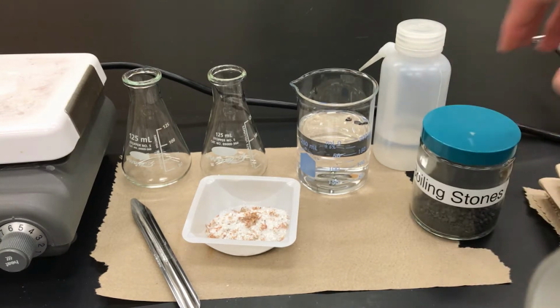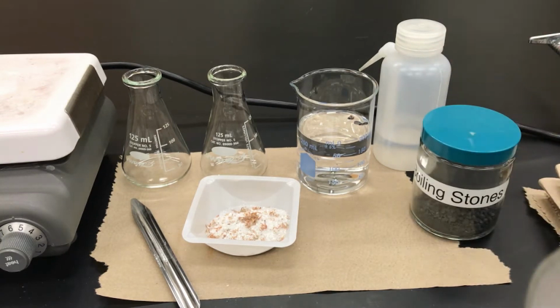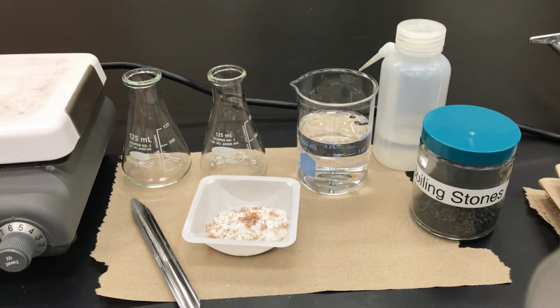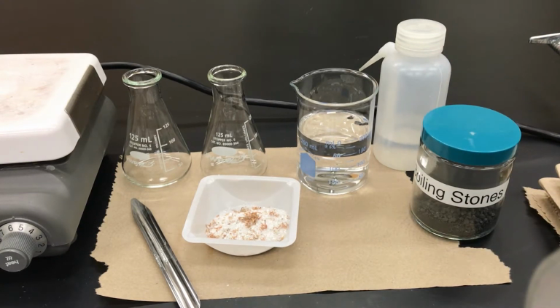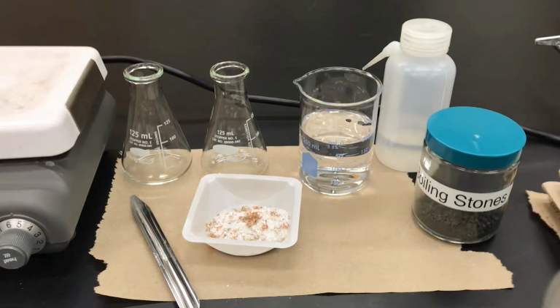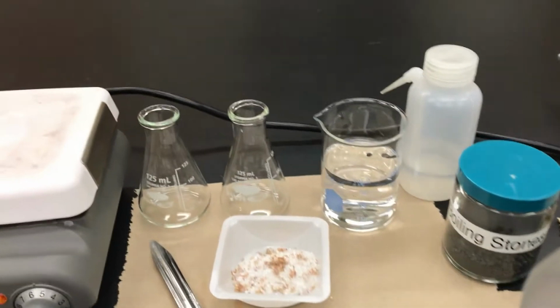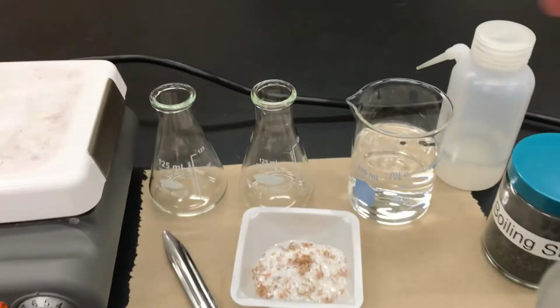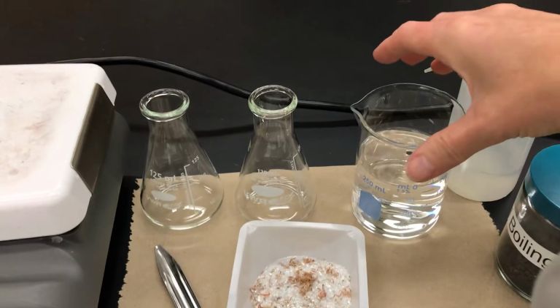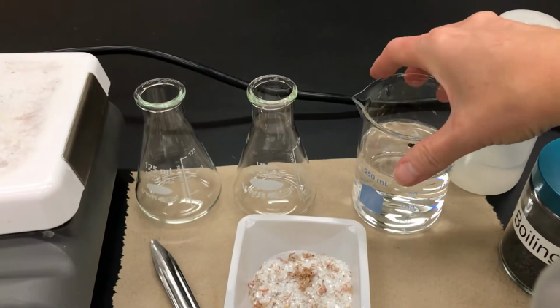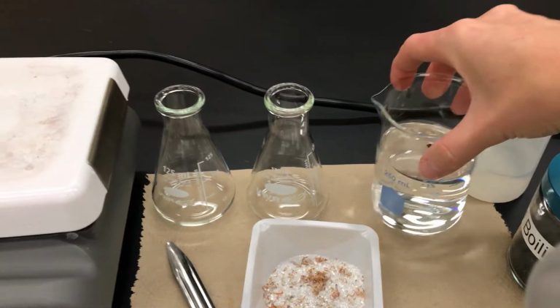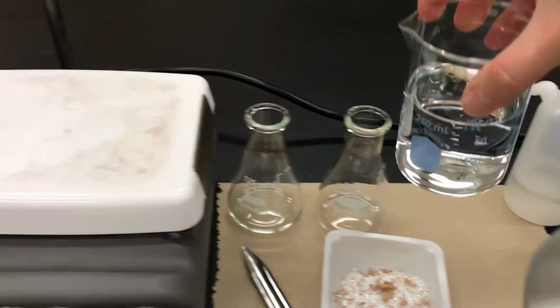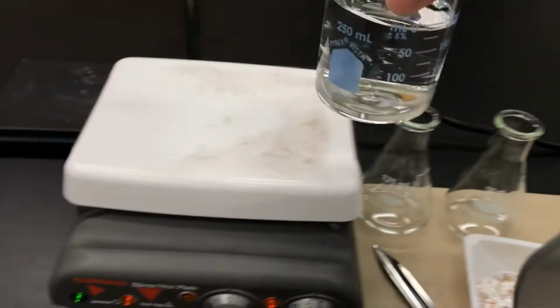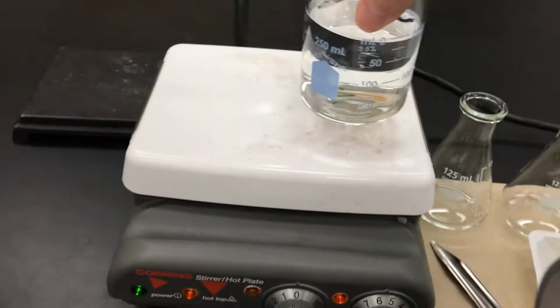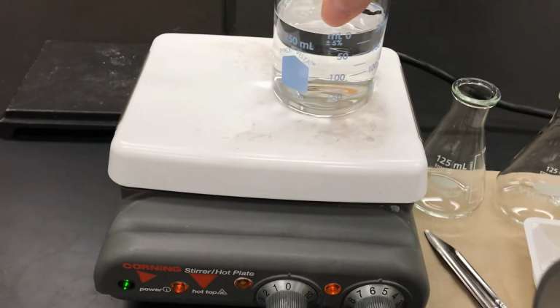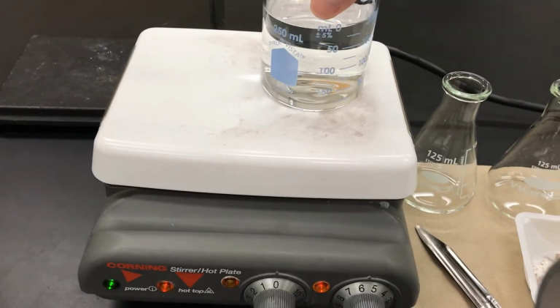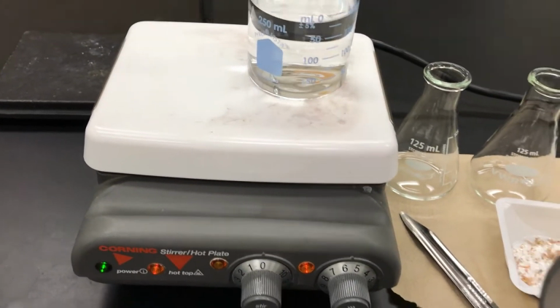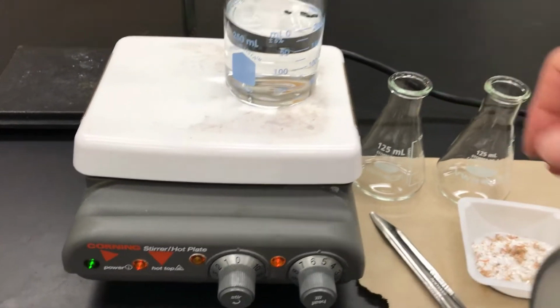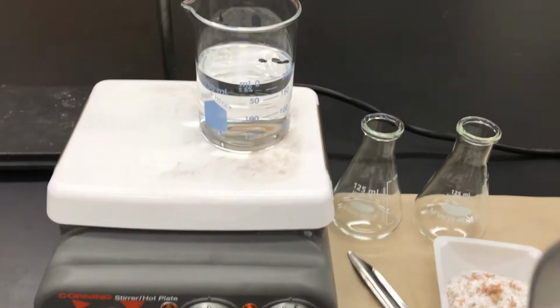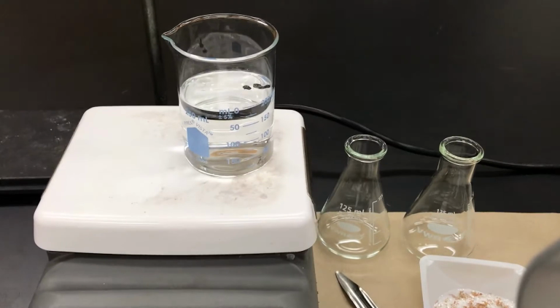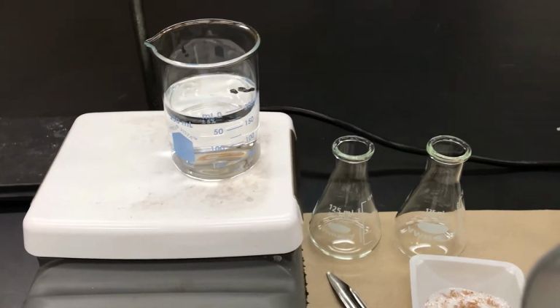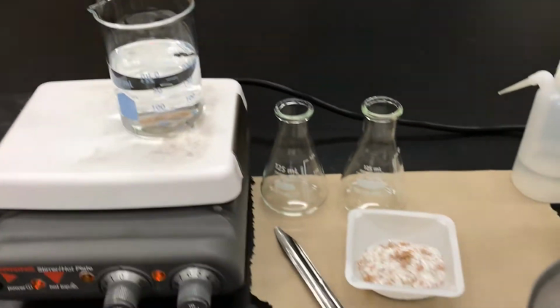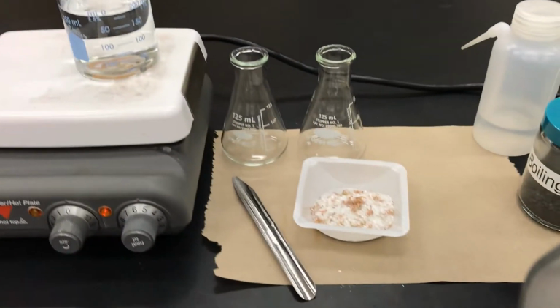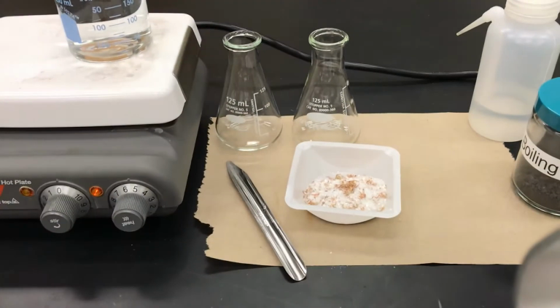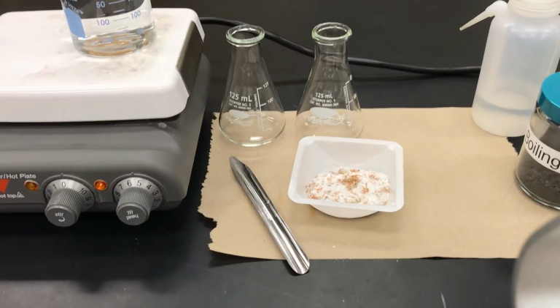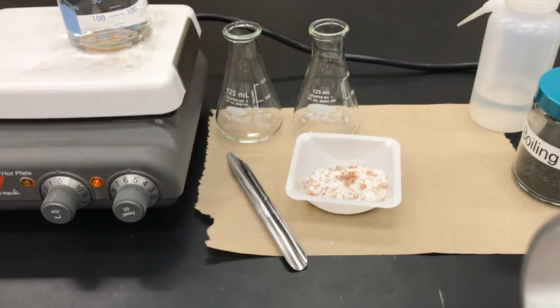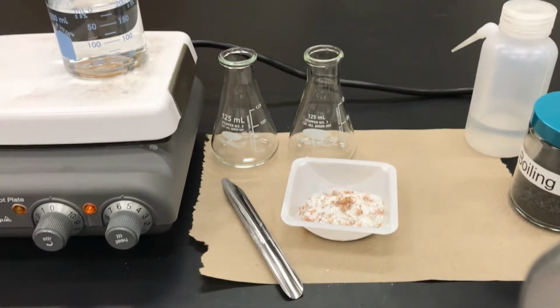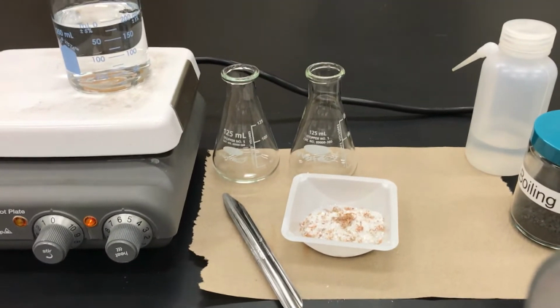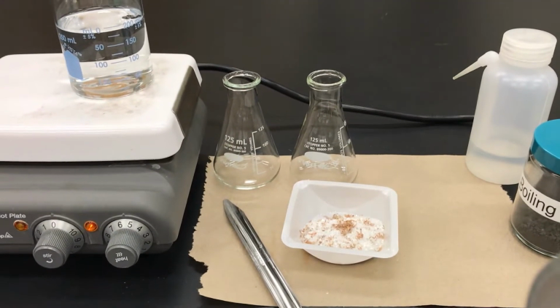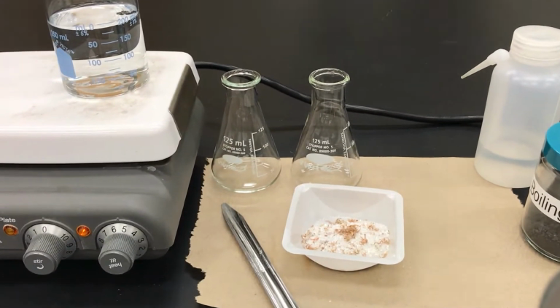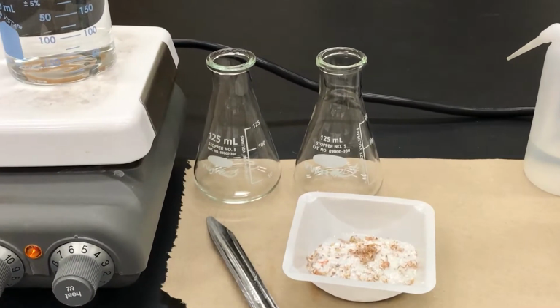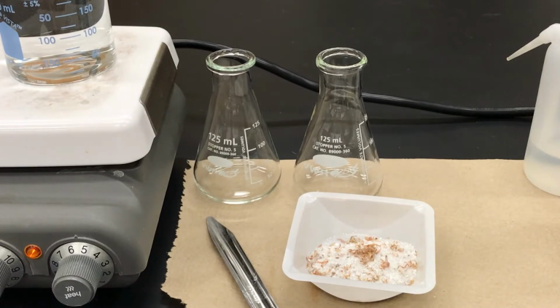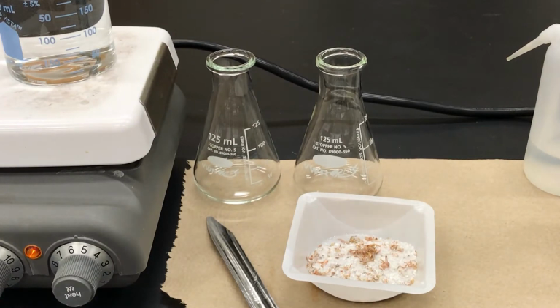Boiling stones are little pieces of rock that help you have a smooth controlled boil. They are places where the bubbles can start, and so it prevents there from being any bumps or large boiling explosions that might happen.